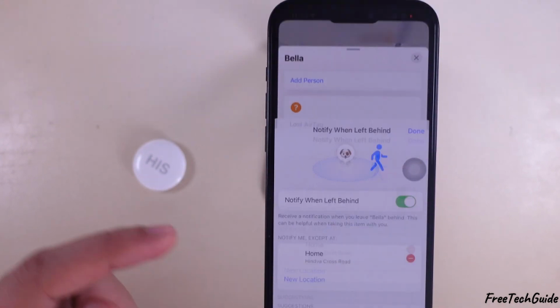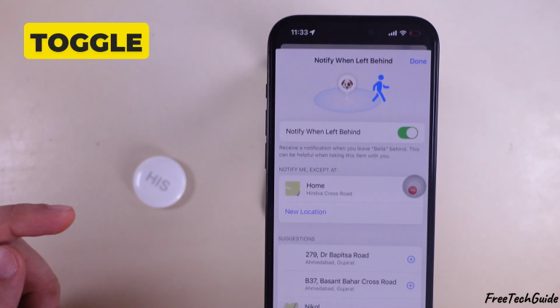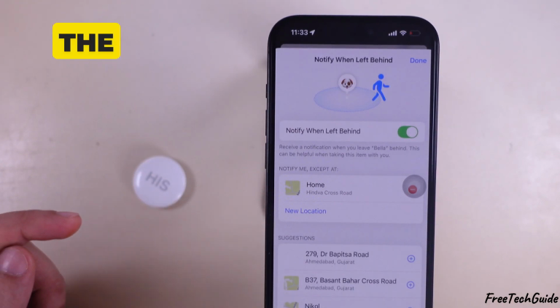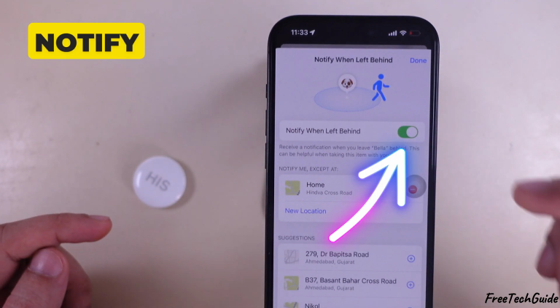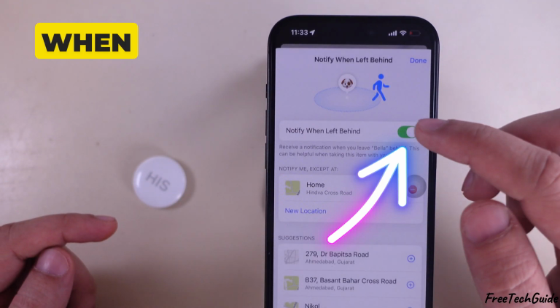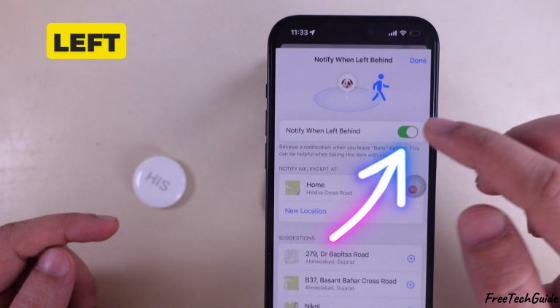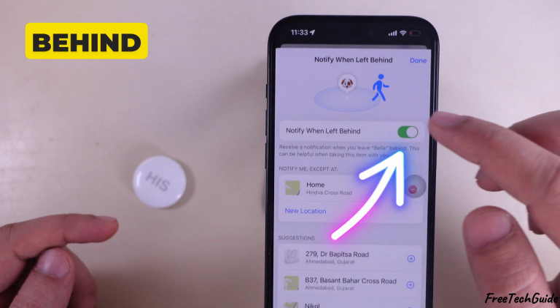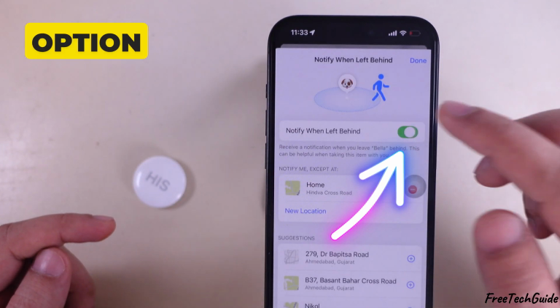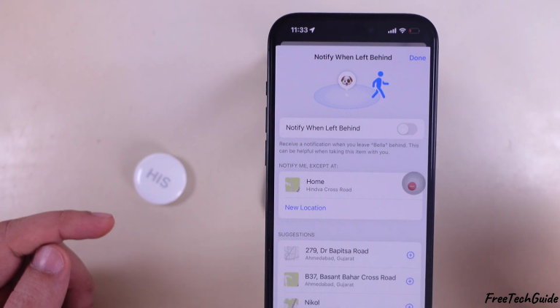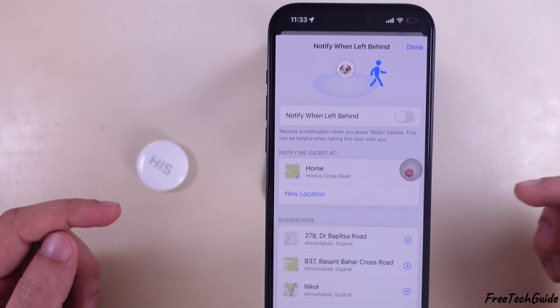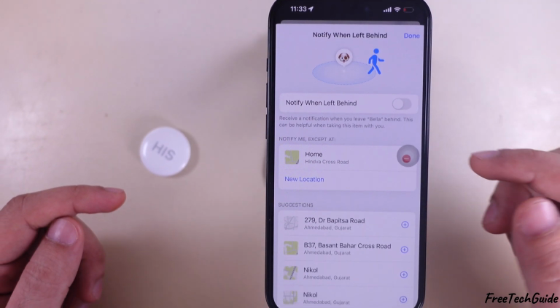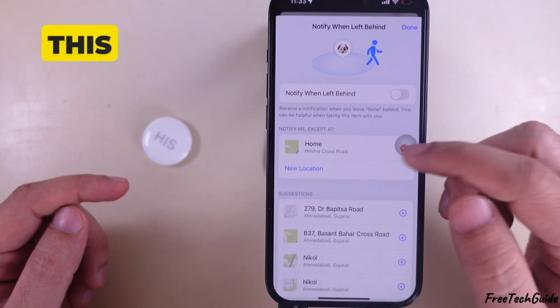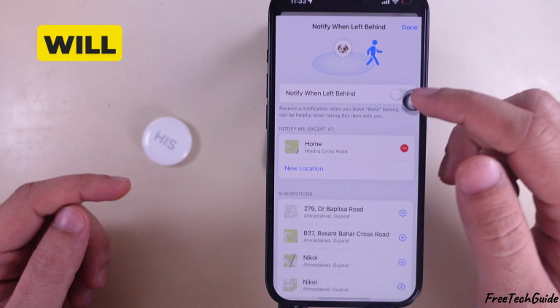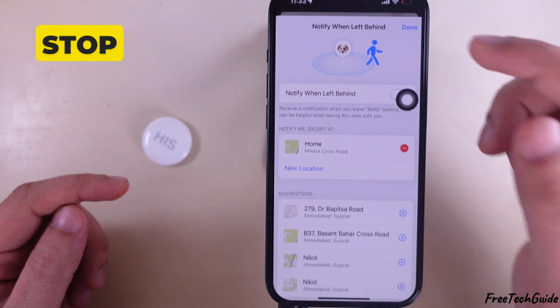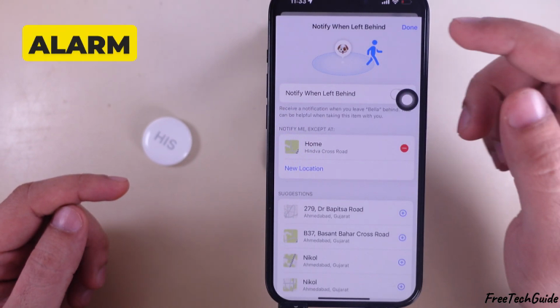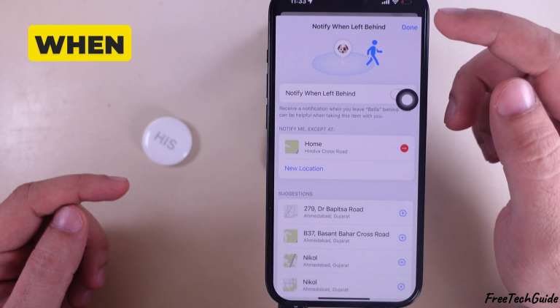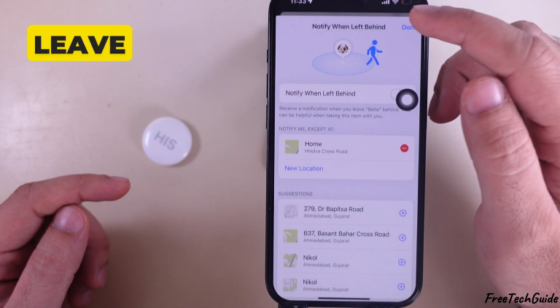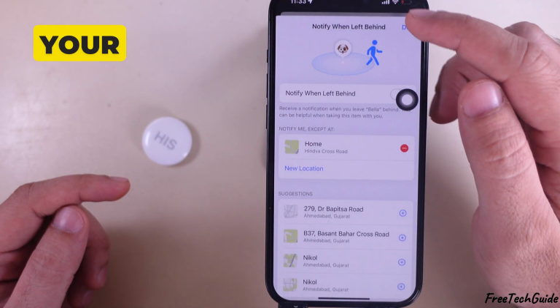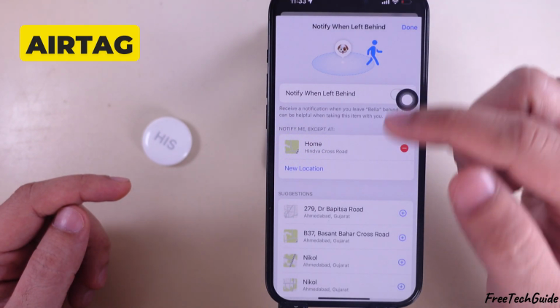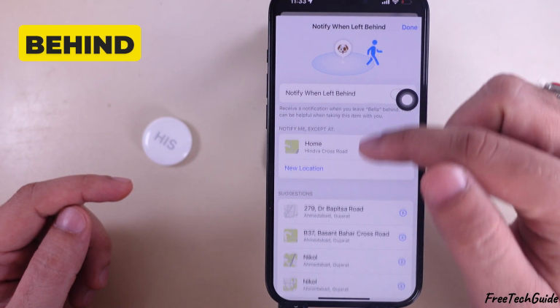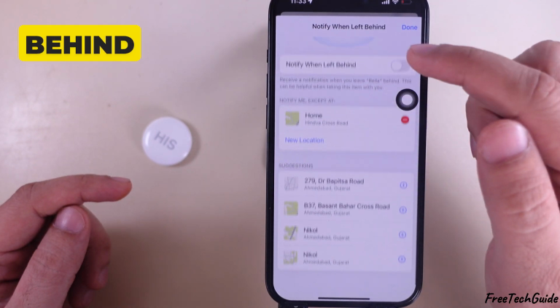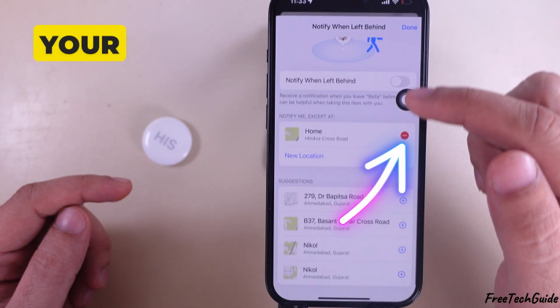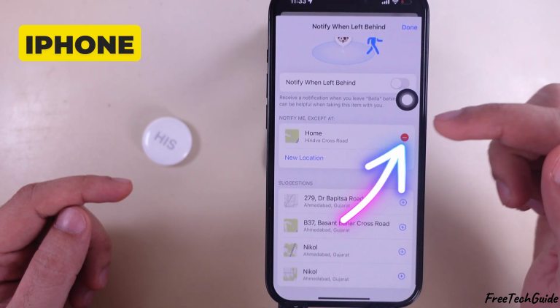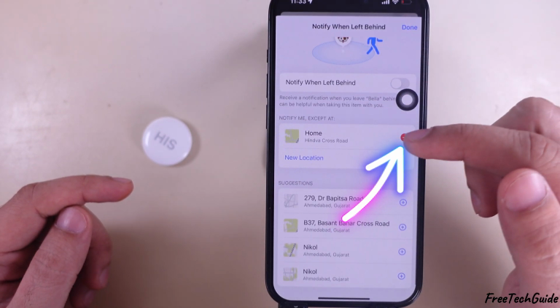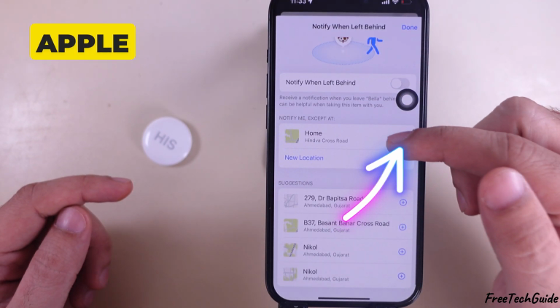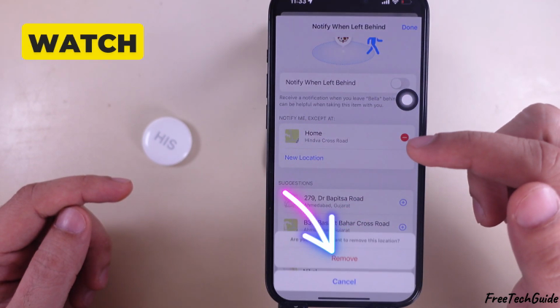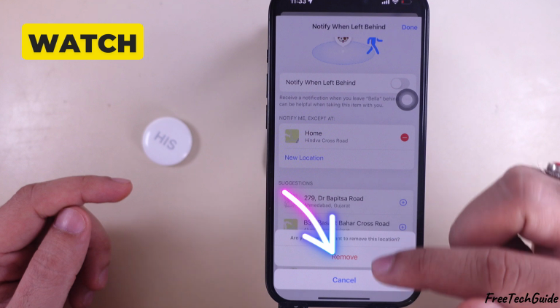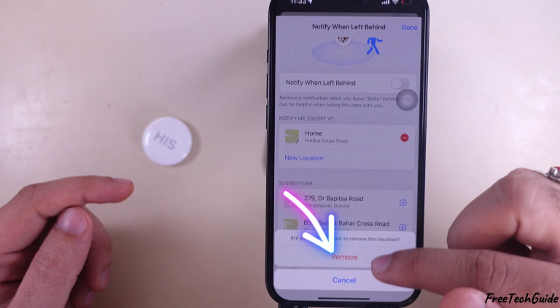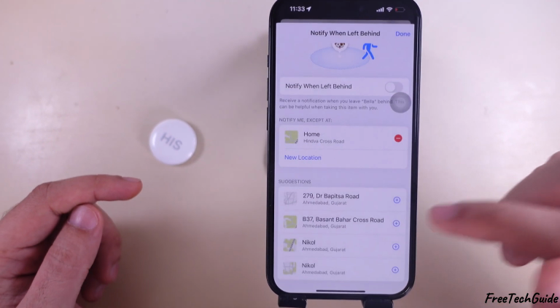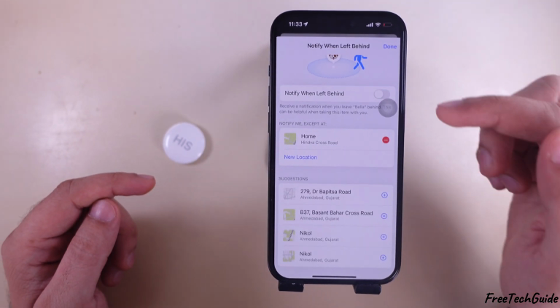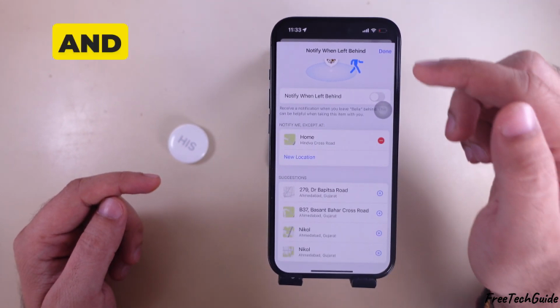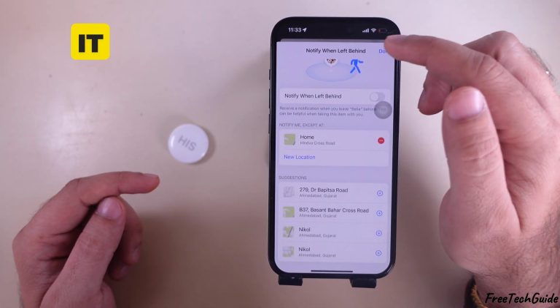Toggle off the Notify When Left Behind option. This will stop the alarm when you leave your AirTag behind on your iPhone and paired Apple Watch. And that's it.